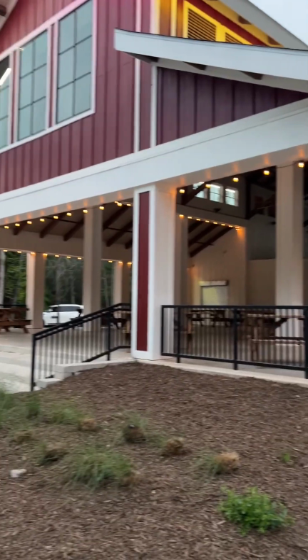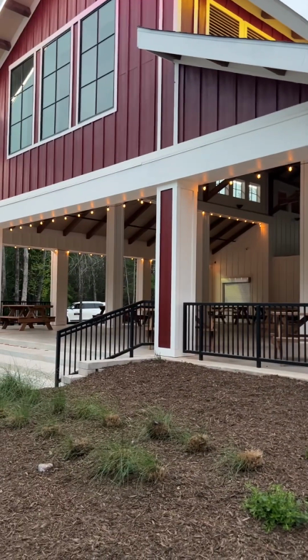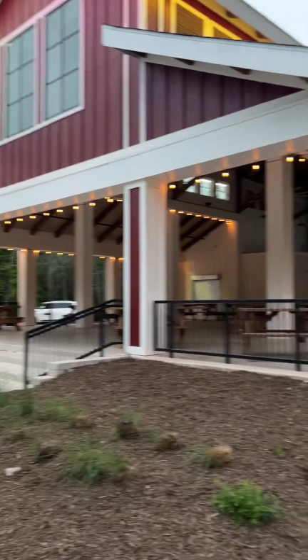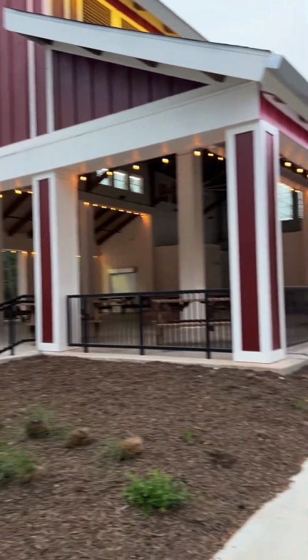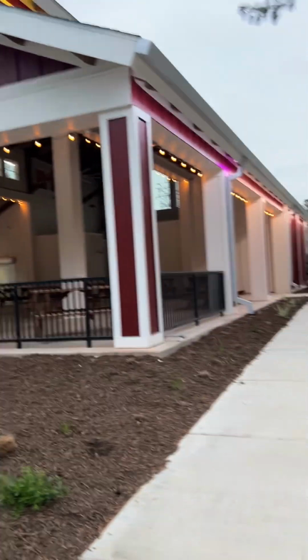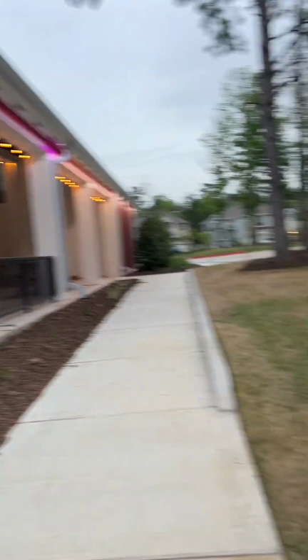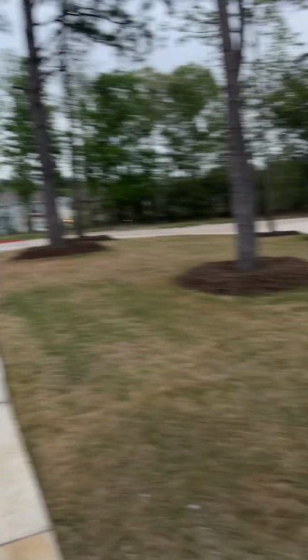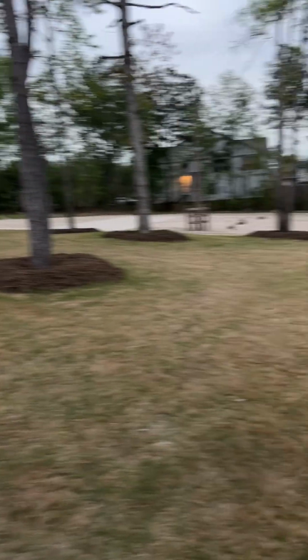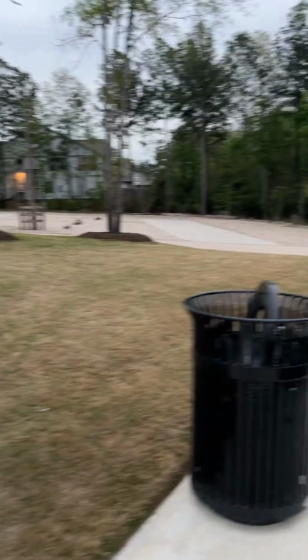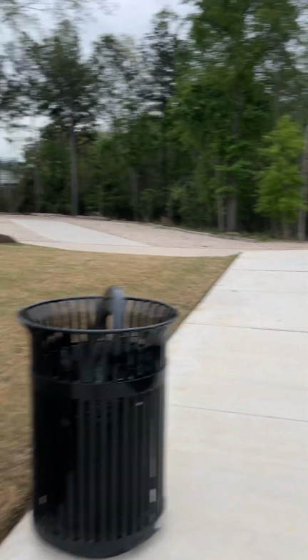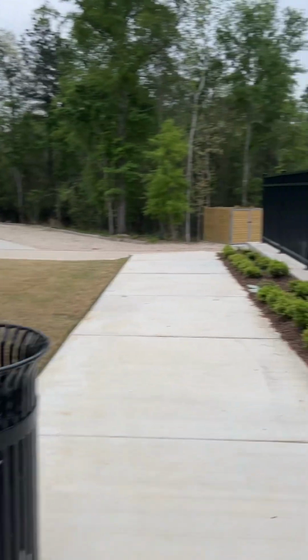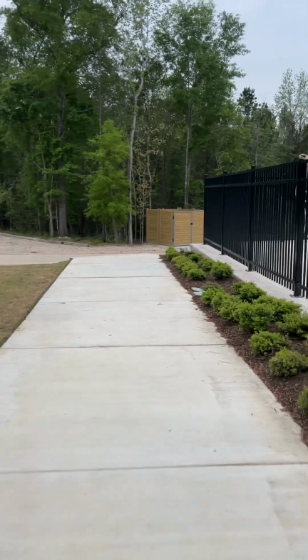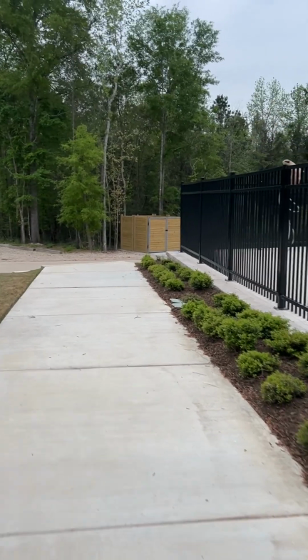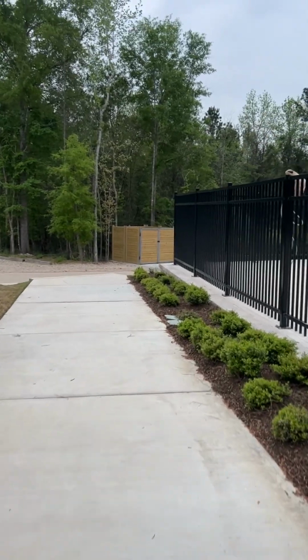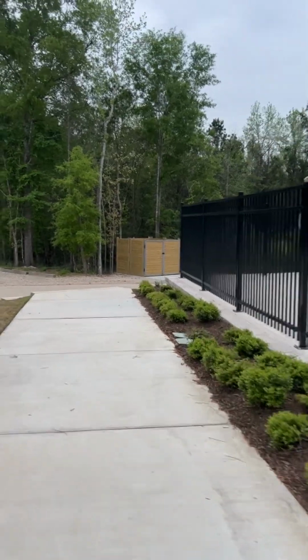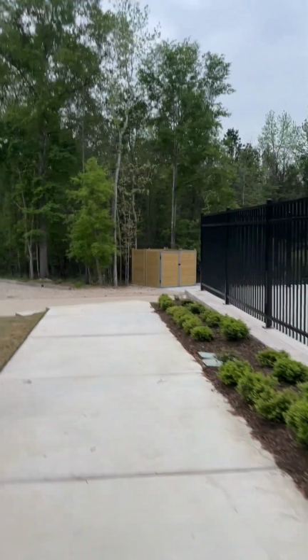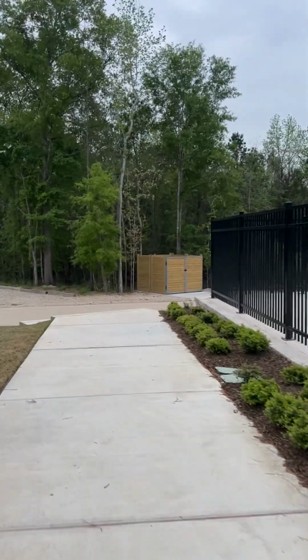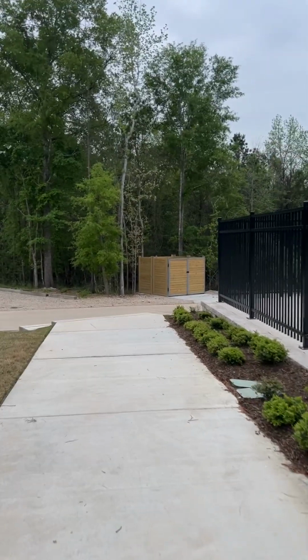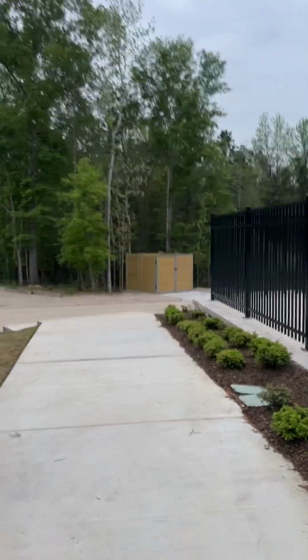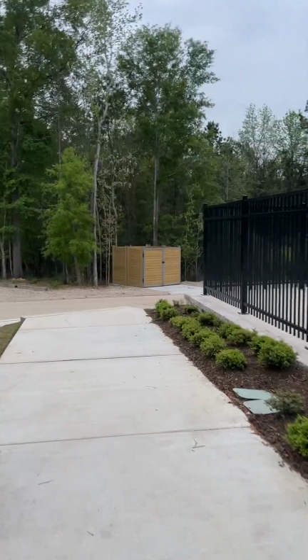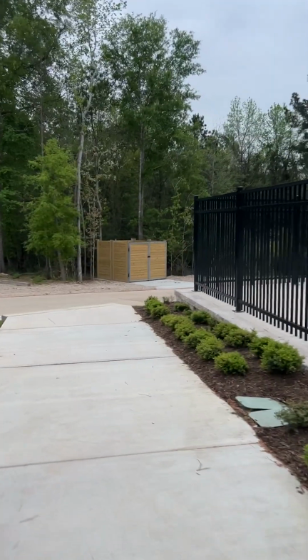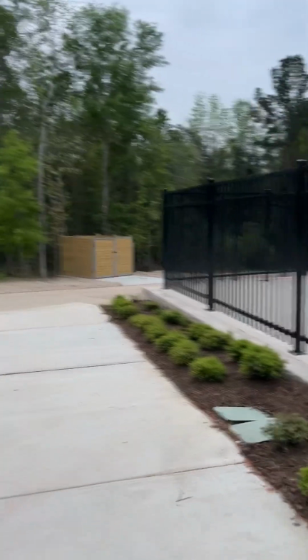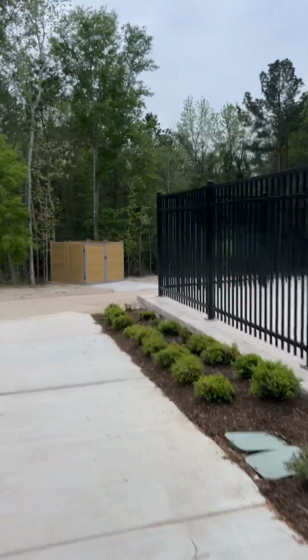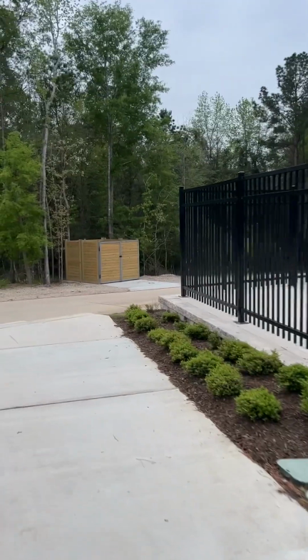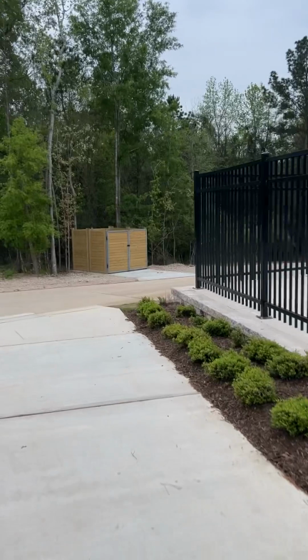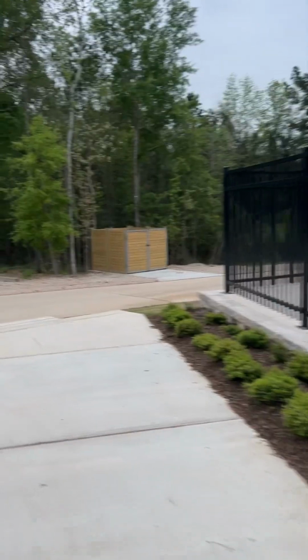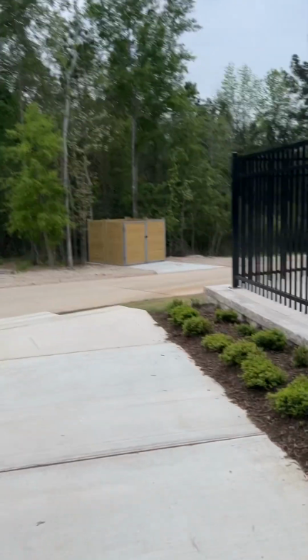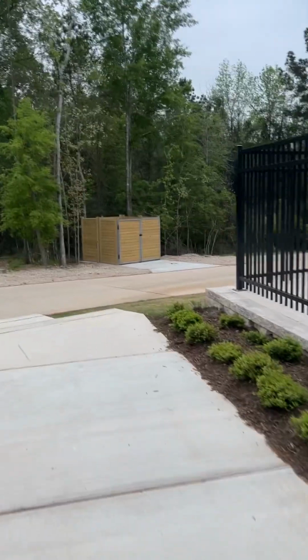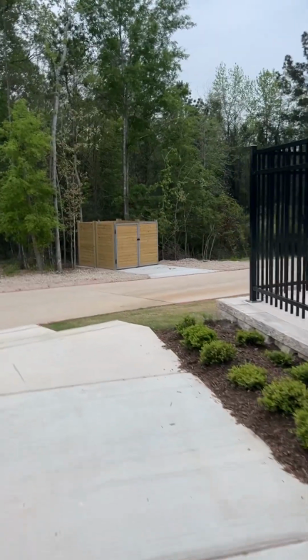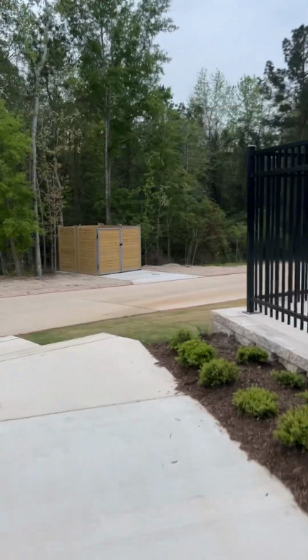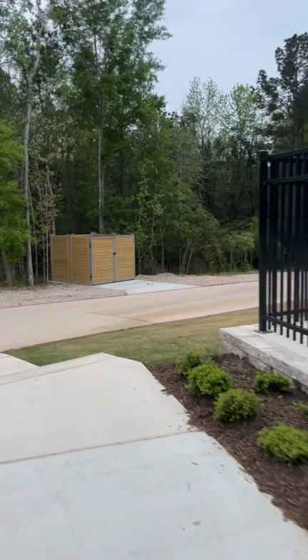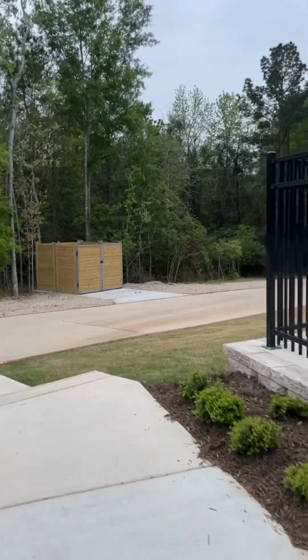Super cool building — and you can't miss it because it's red. When I came in I was like, oh, I've got to take pictures of that.